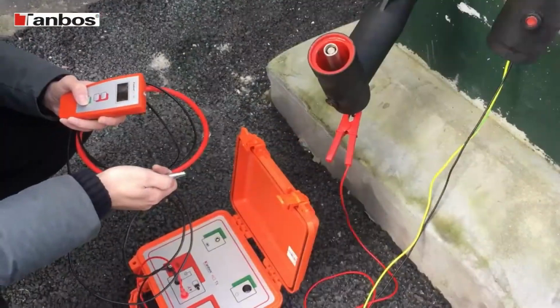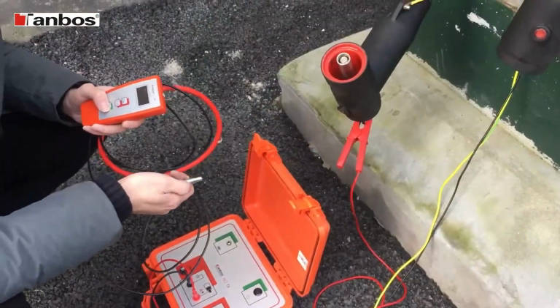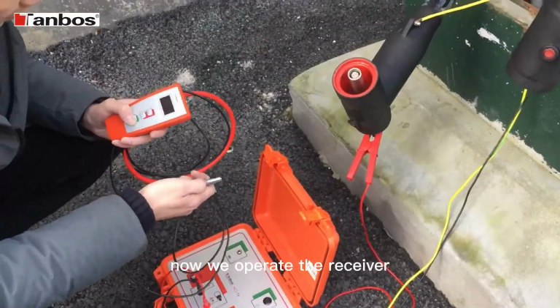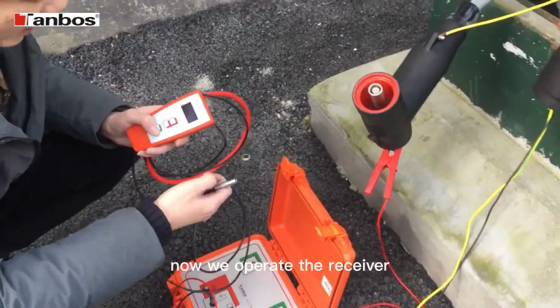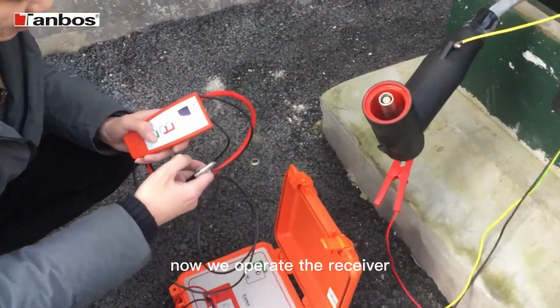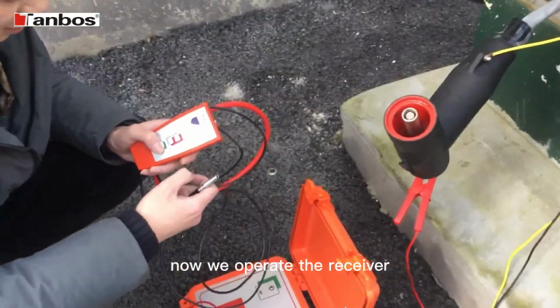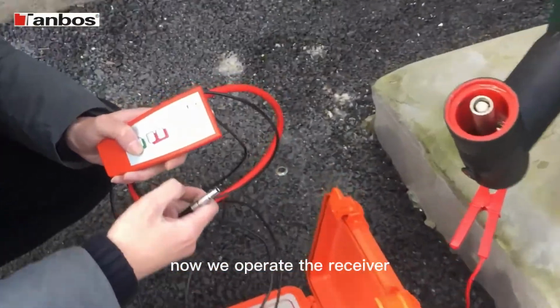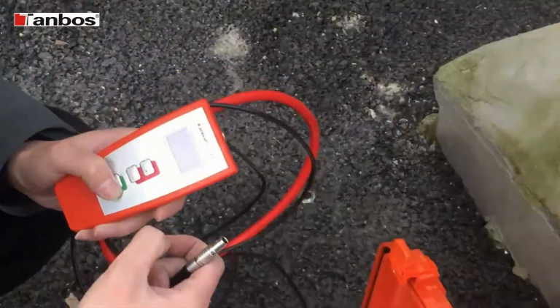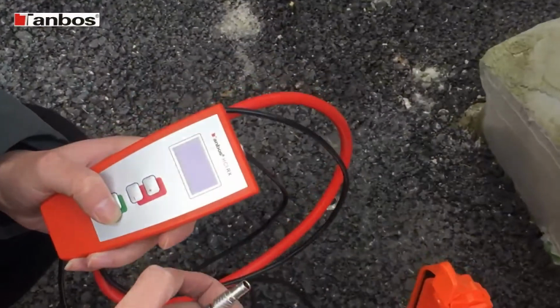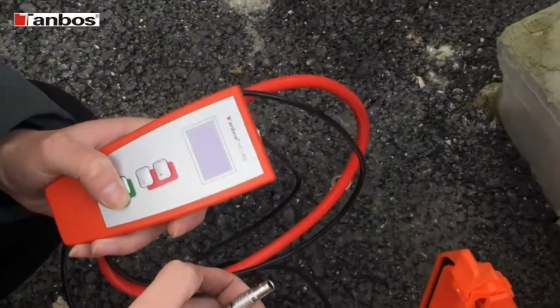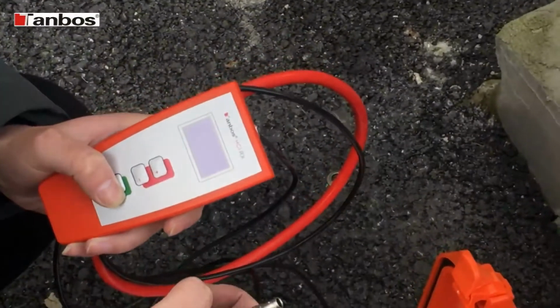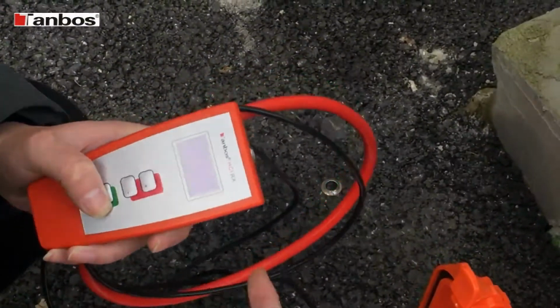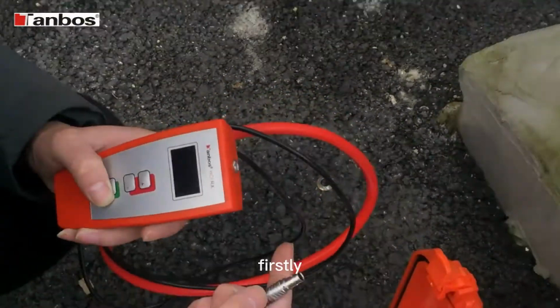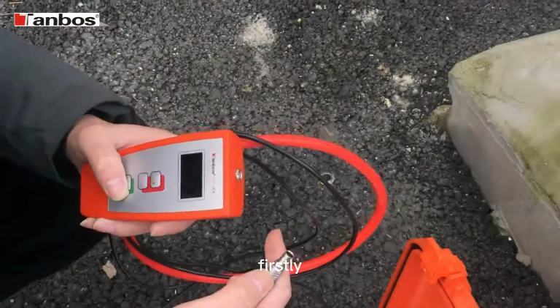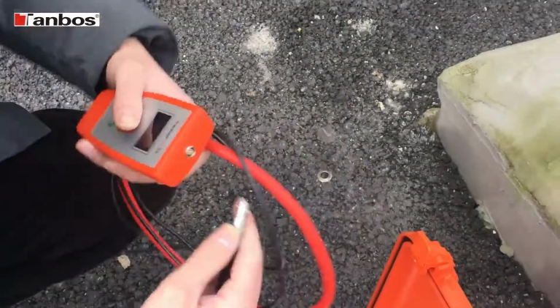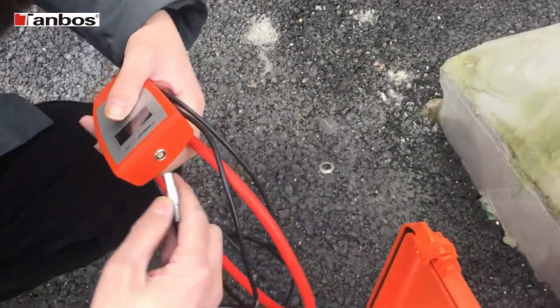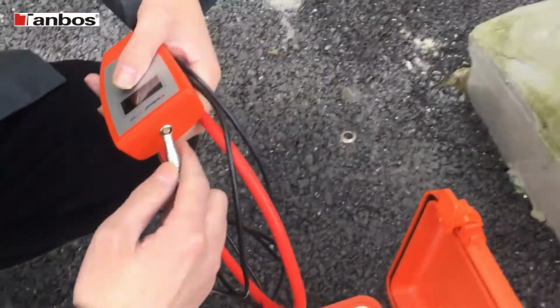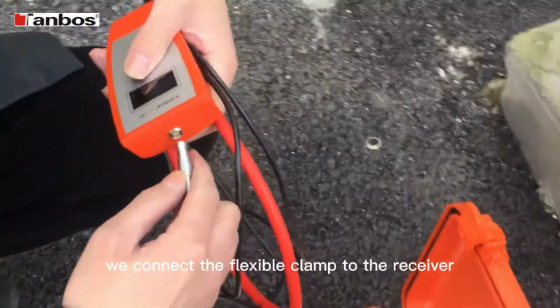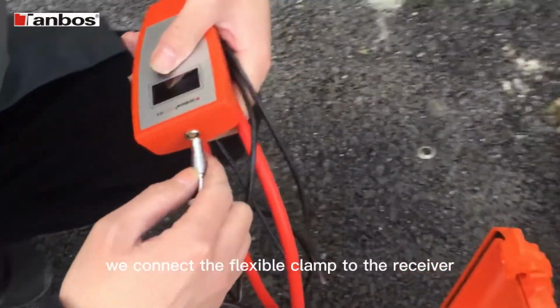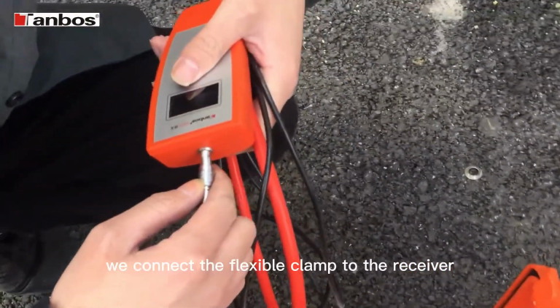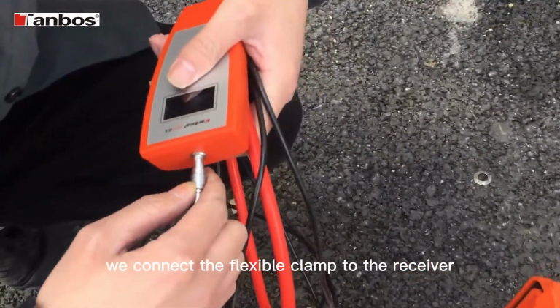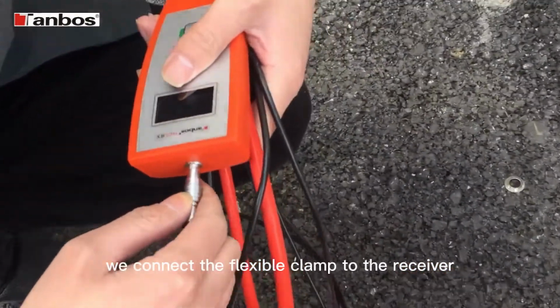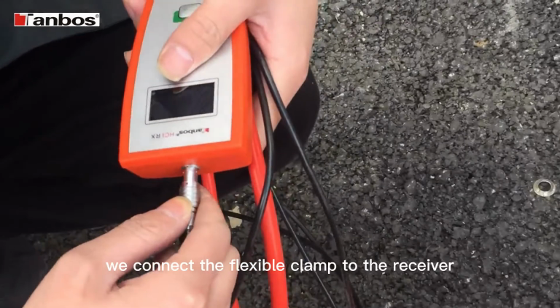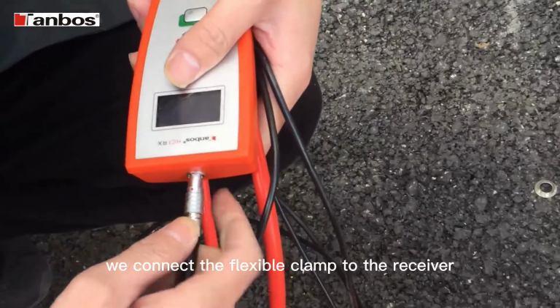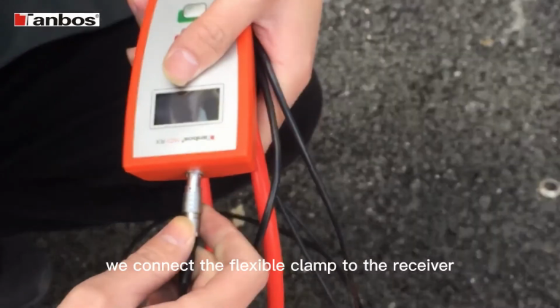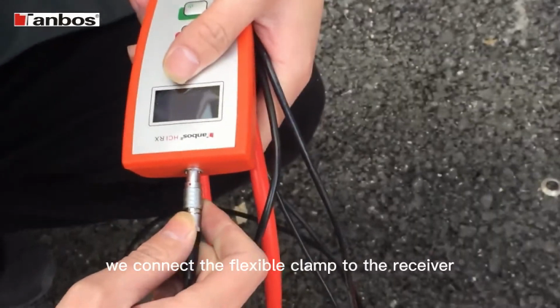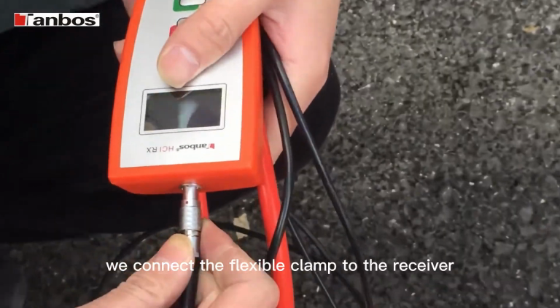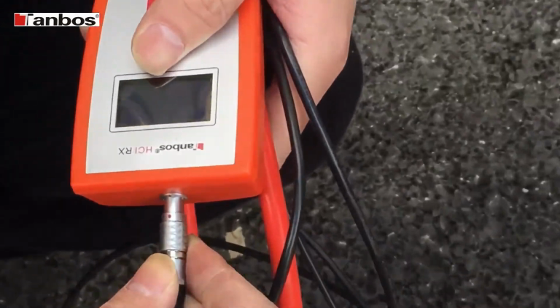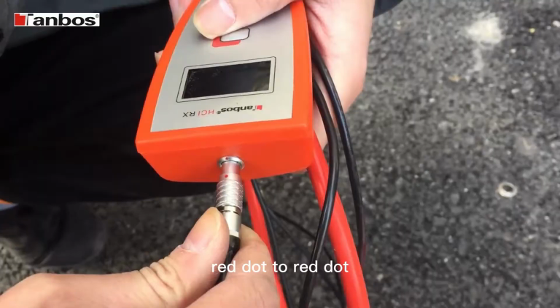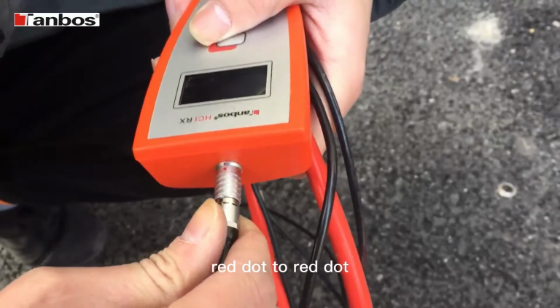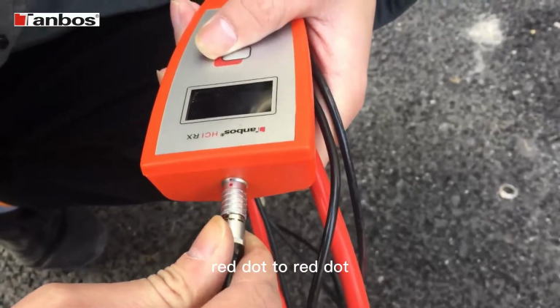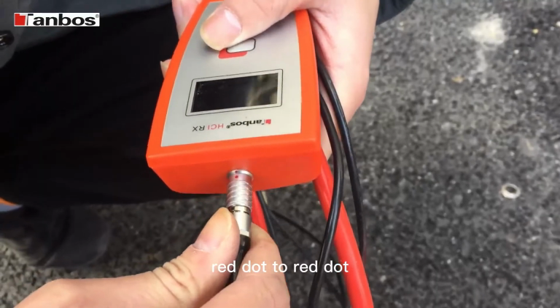Now we operate the receiver. Firstly, we connect the flexible clamp to the receiver, red dot to red dot.